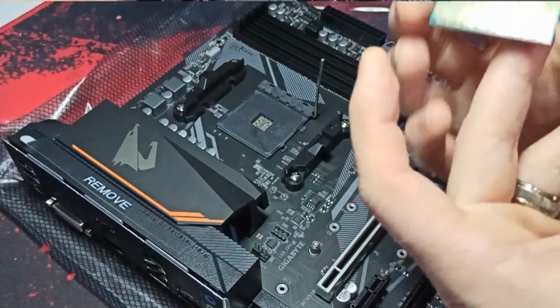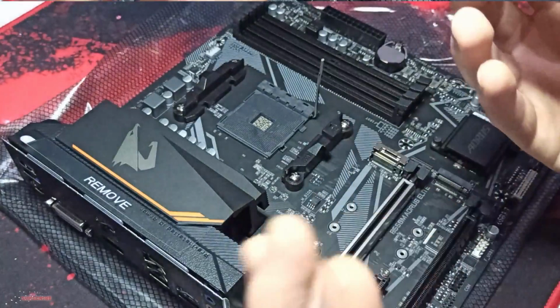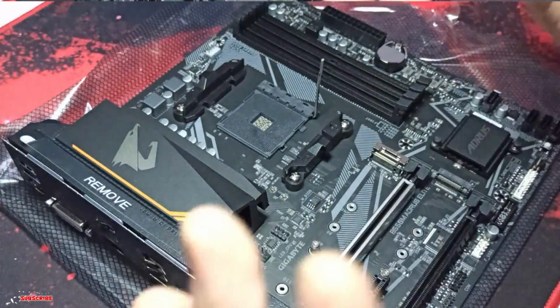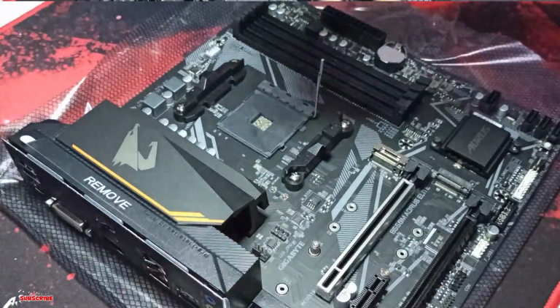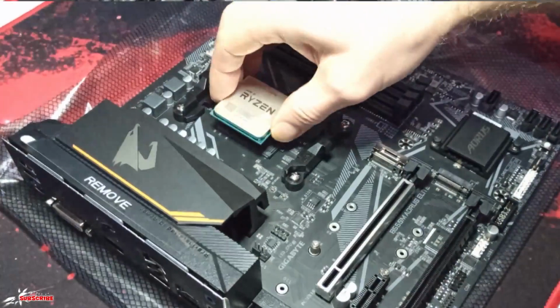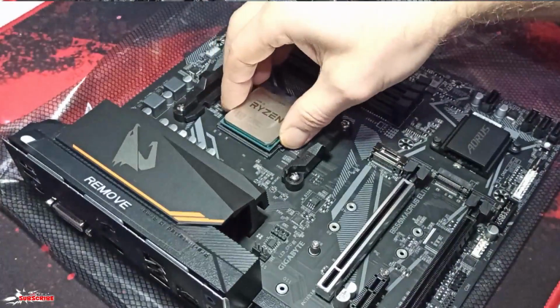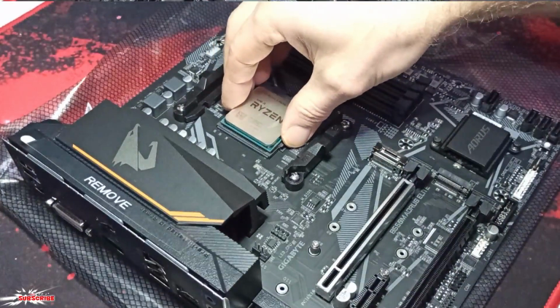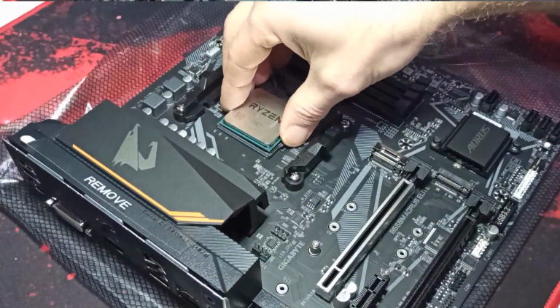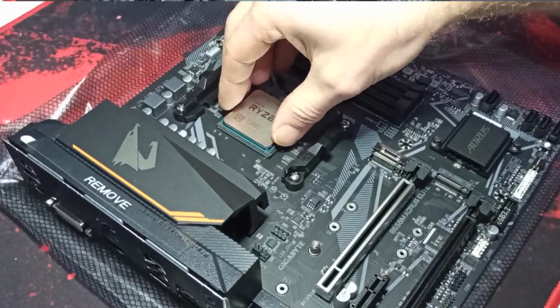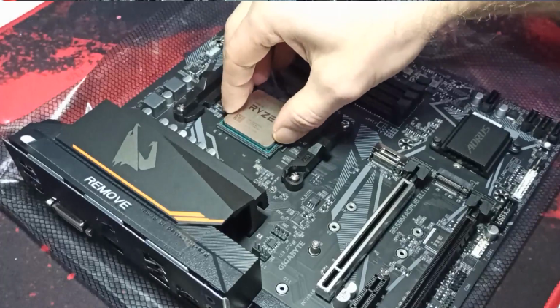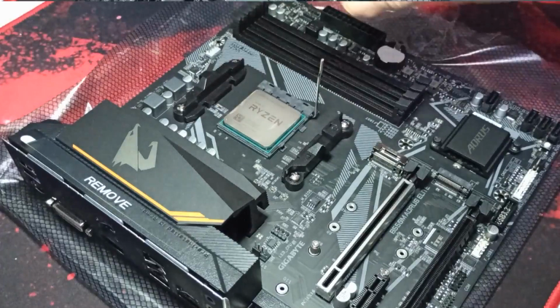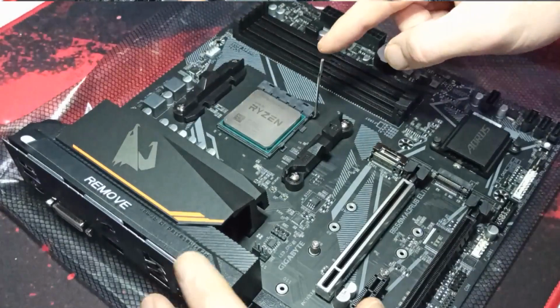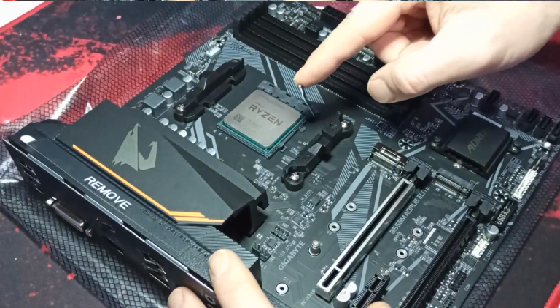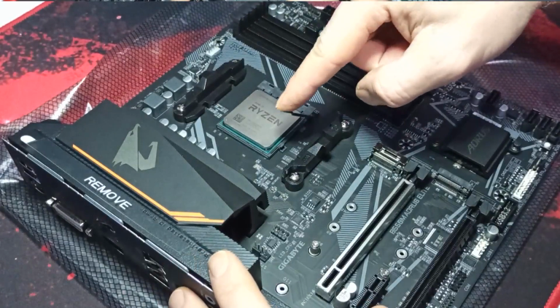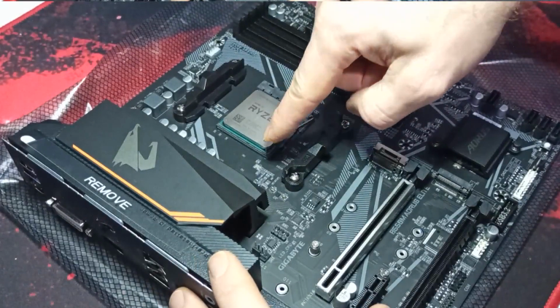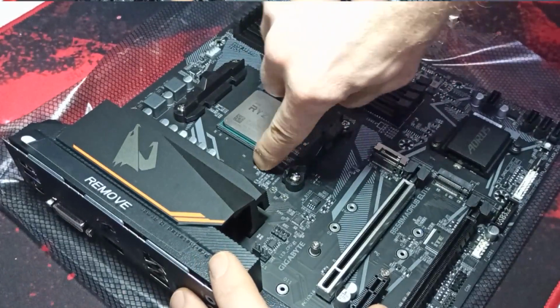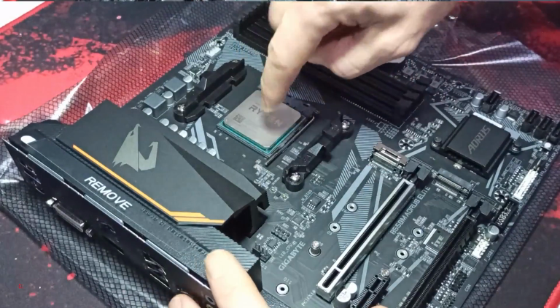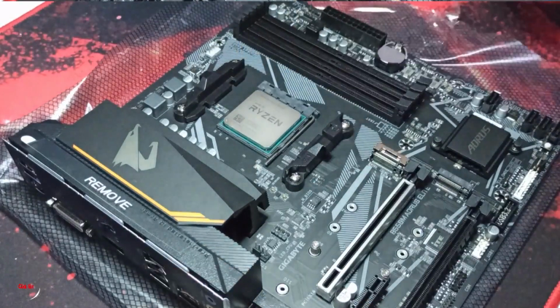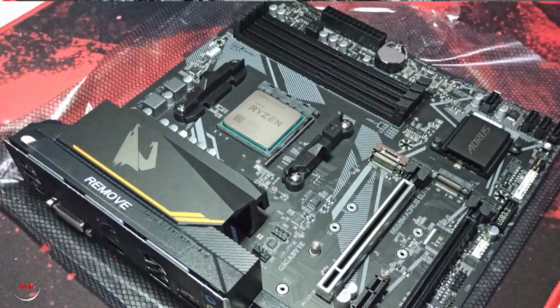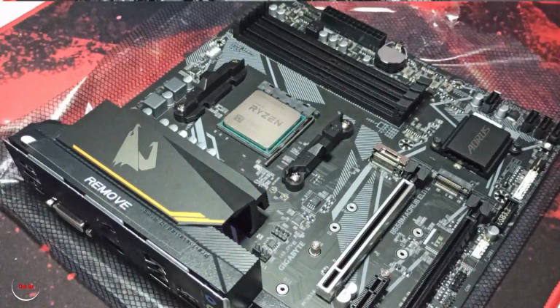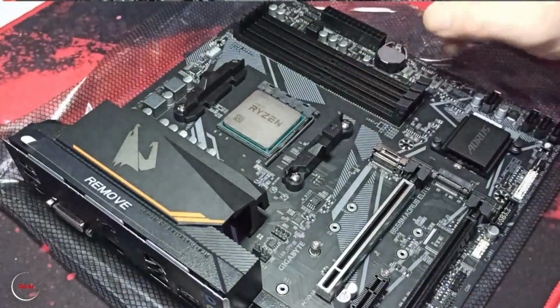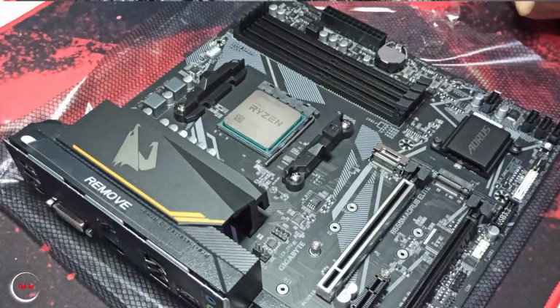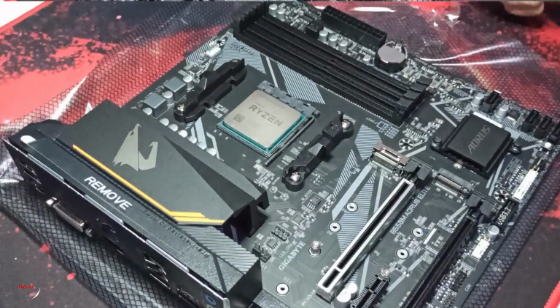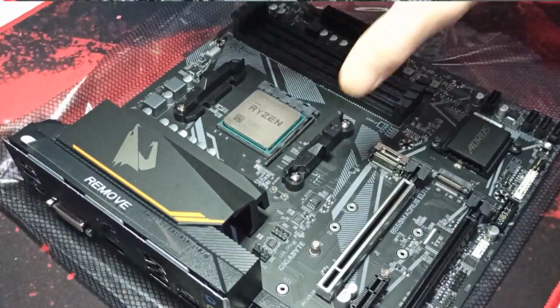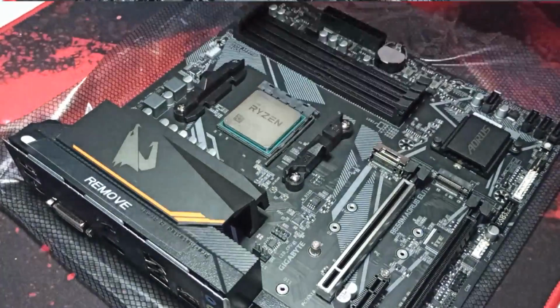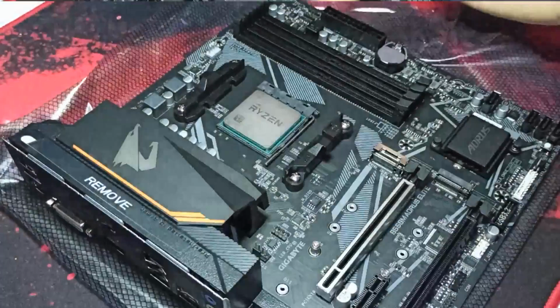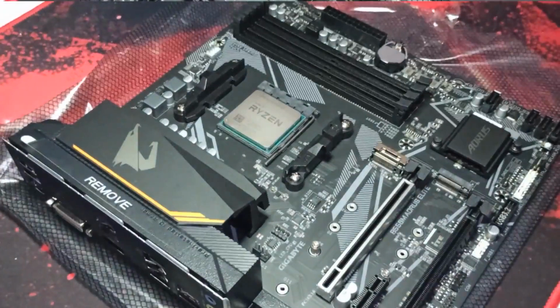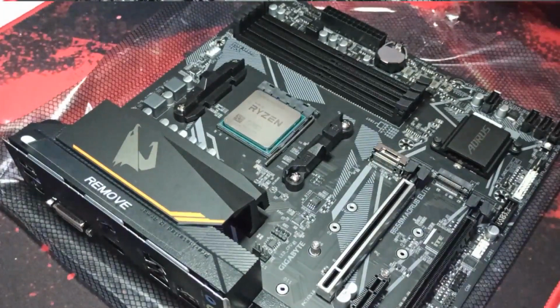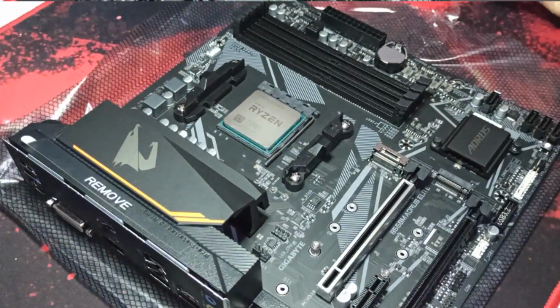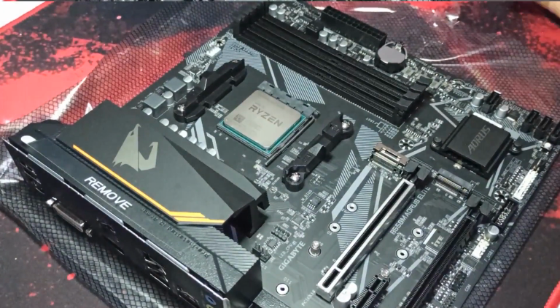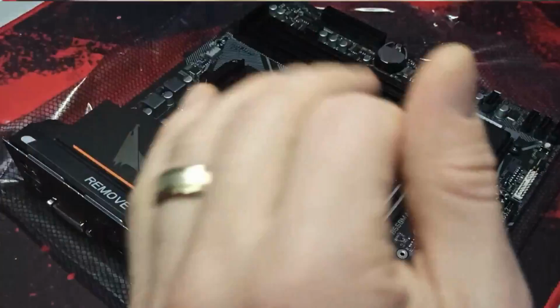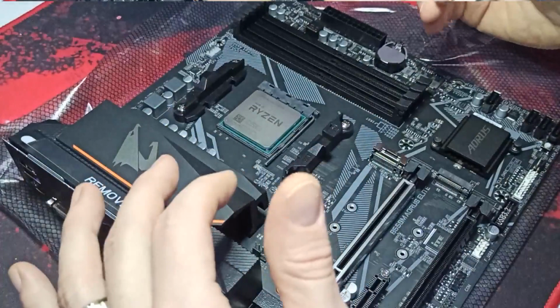It's very simple. You just push in on this triangle and just close it, and that's it. Your CPU is installed. Now we just put on a cooler and that's how we install your CPU.